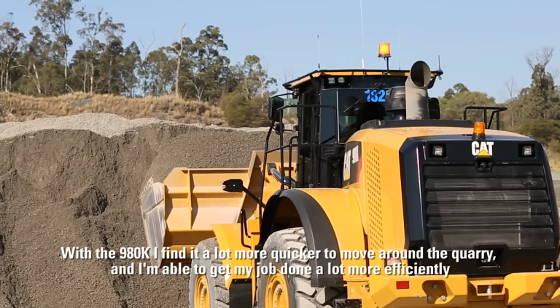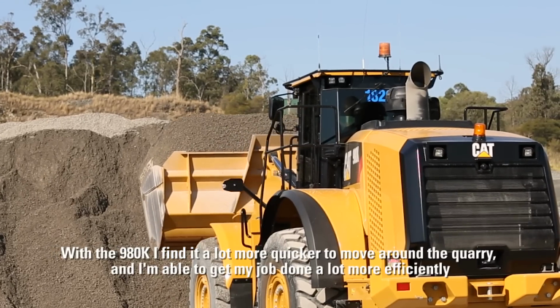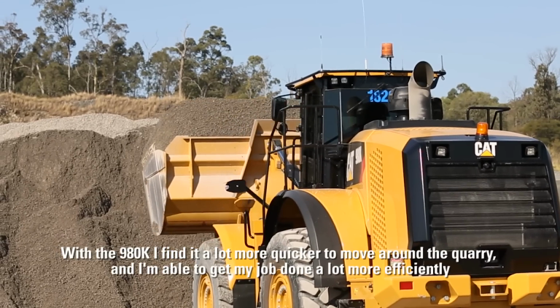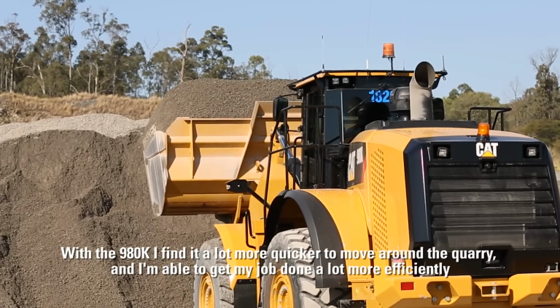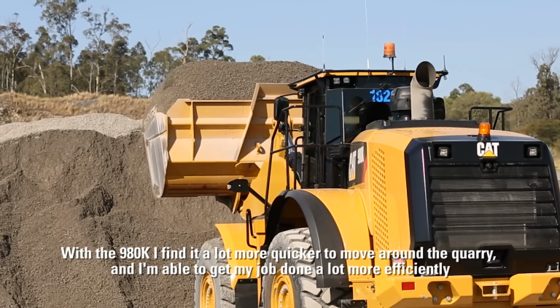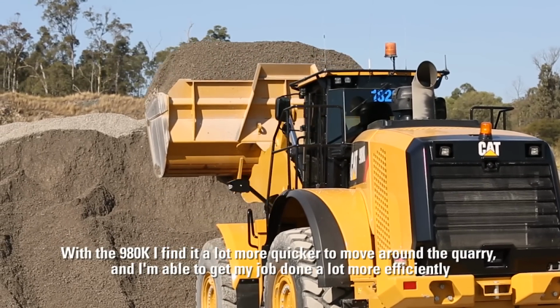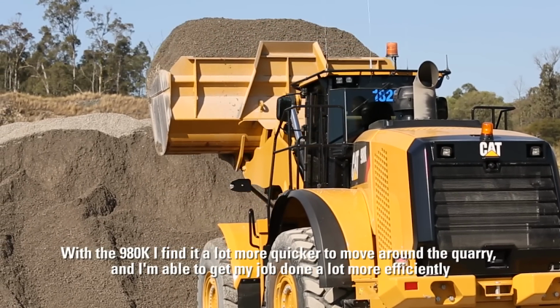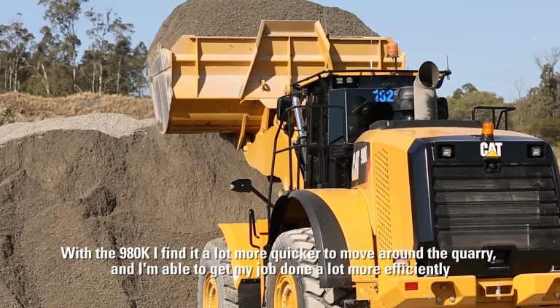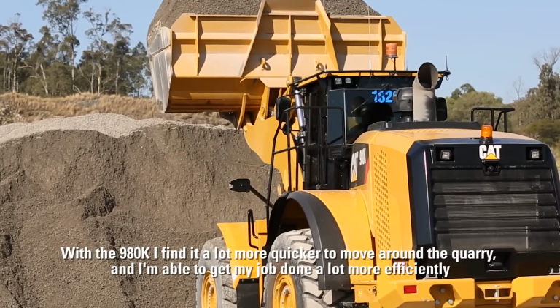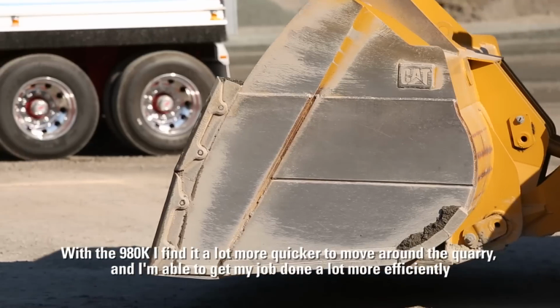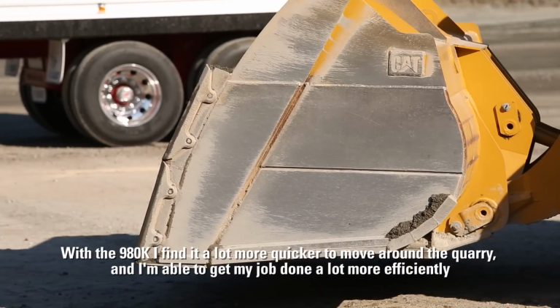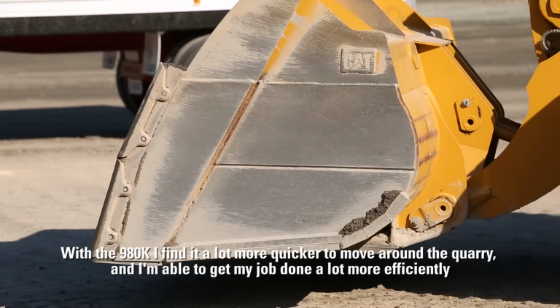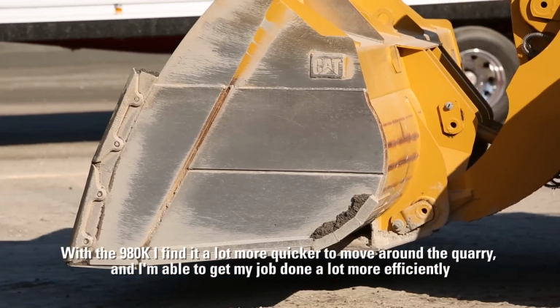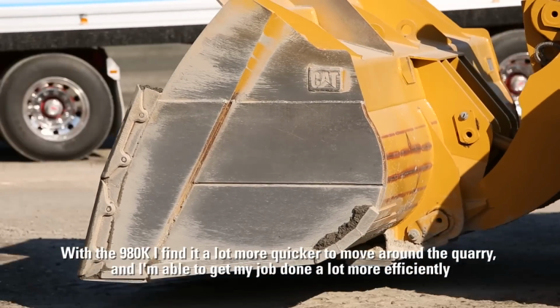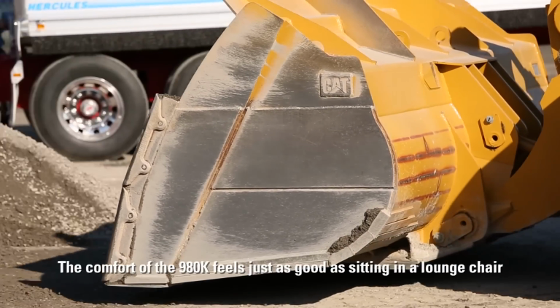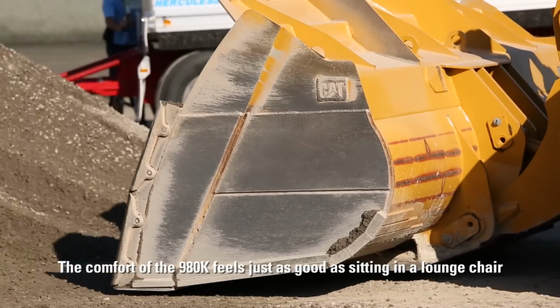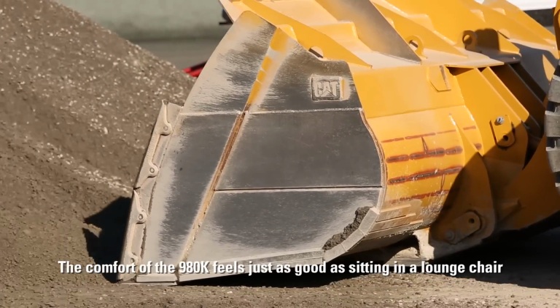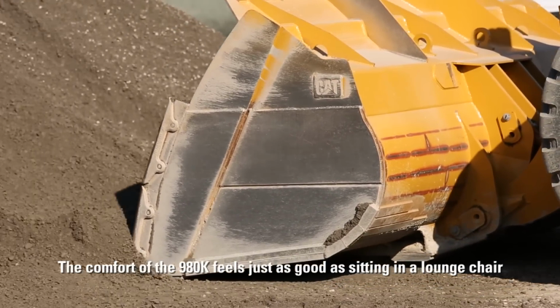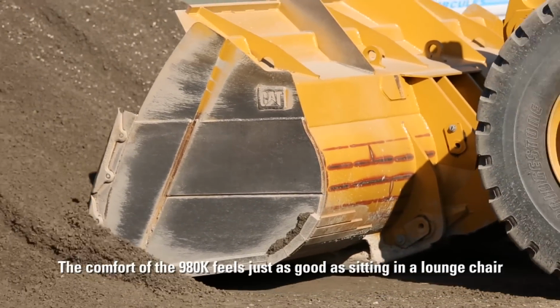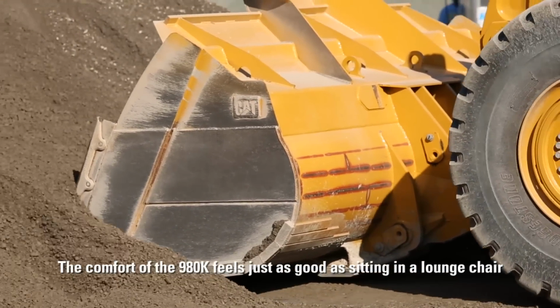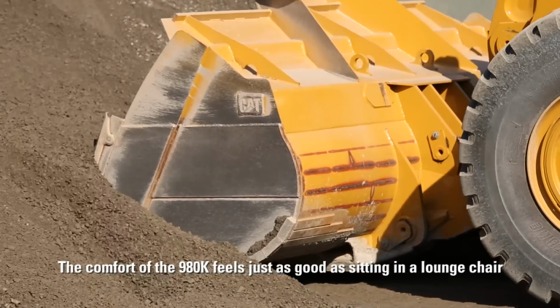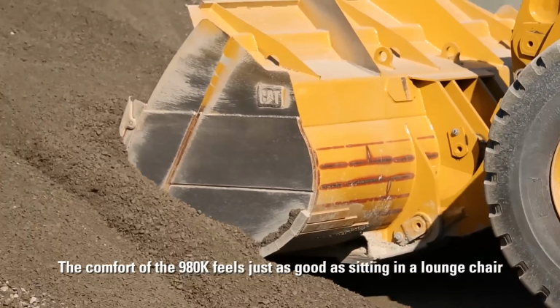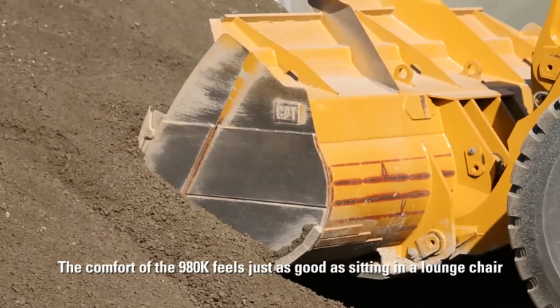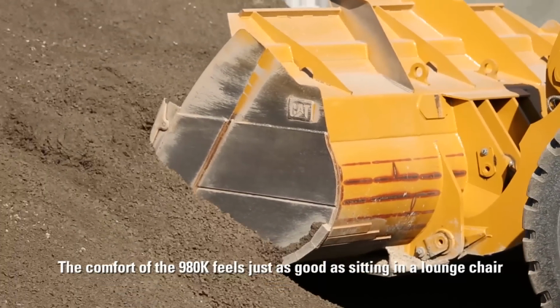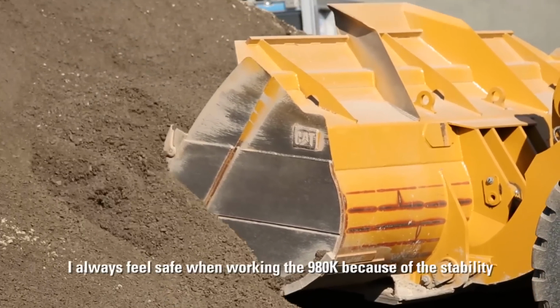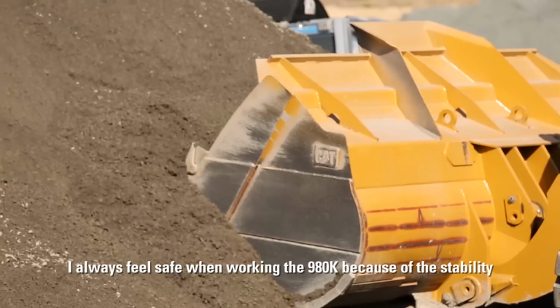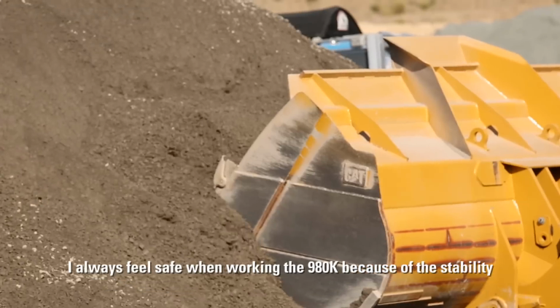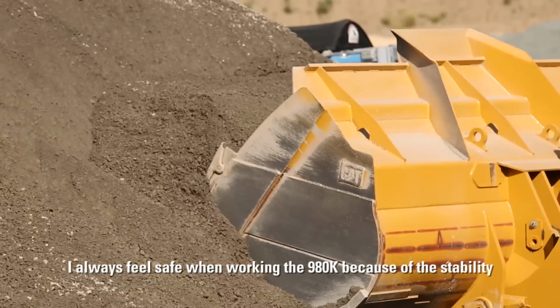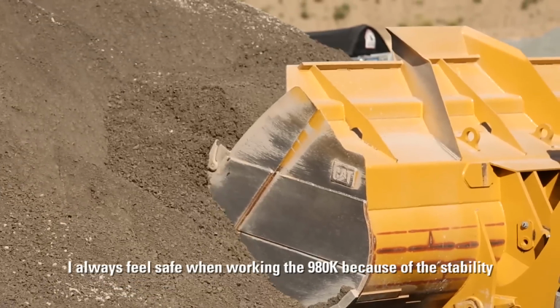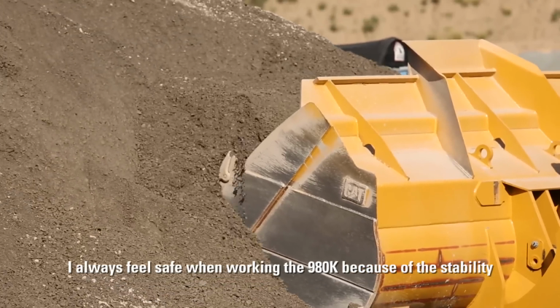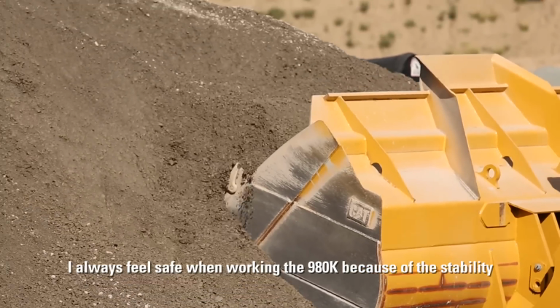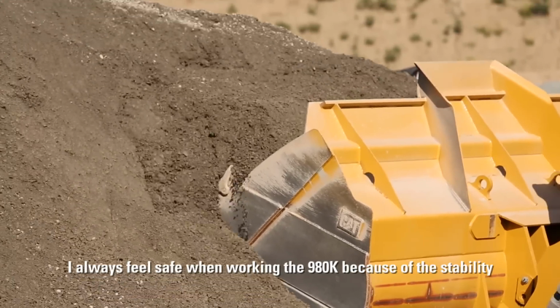With the 980K I find it a lot quicker to move around the quarry and I'm able to get my job done a lot more efficiently. The comfort of the 980K feels just like sitting in a lounge chair. It always feels safe when I'm working the 980K because of the stability.